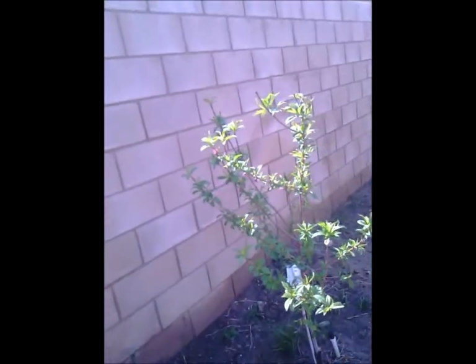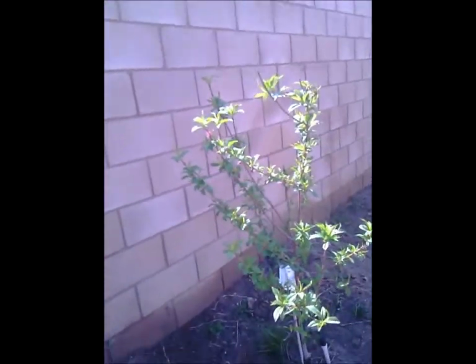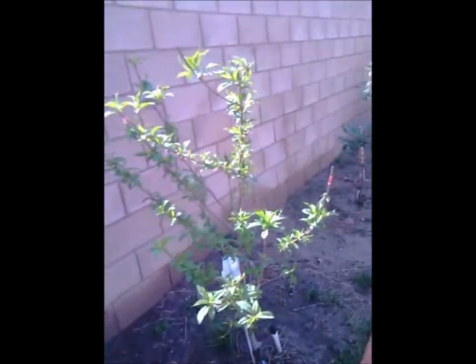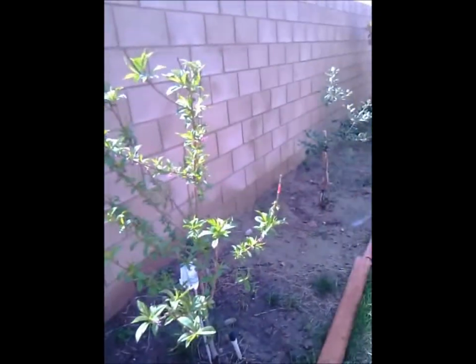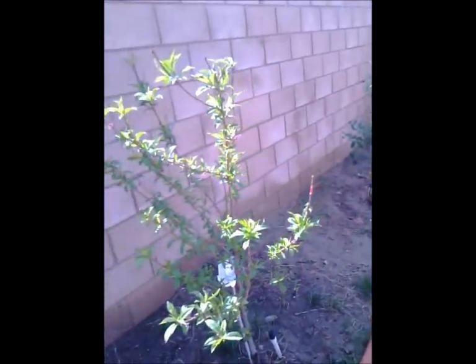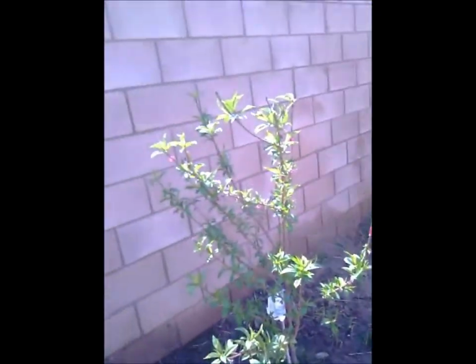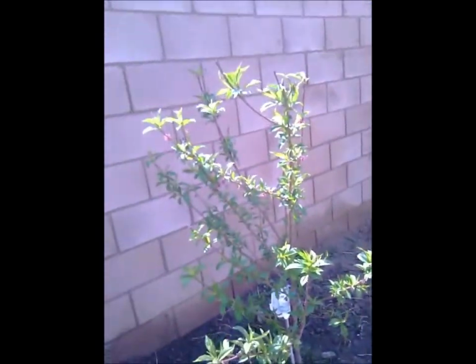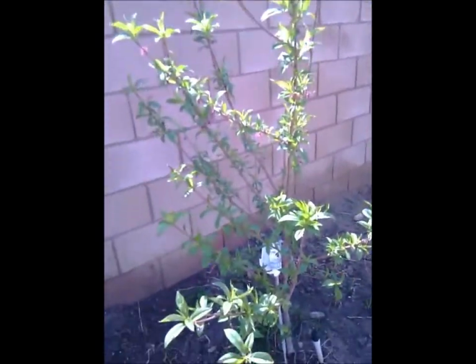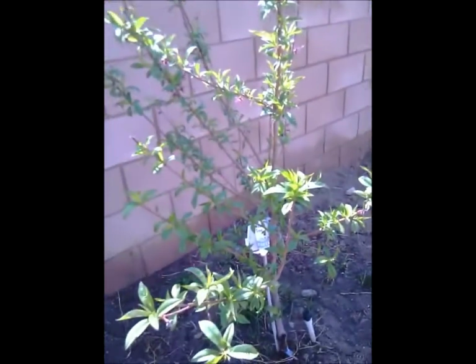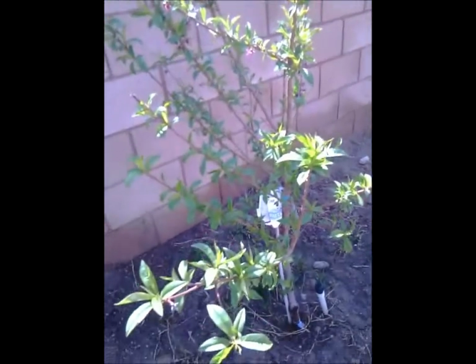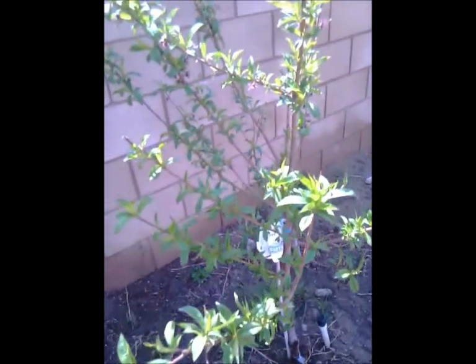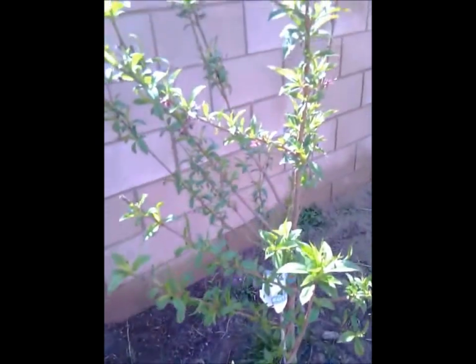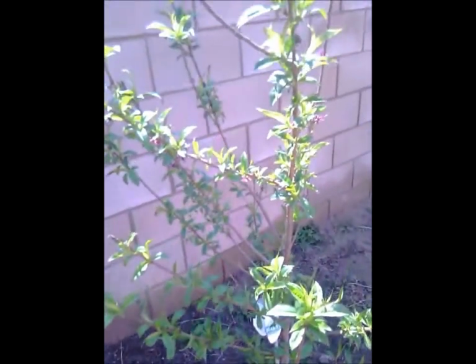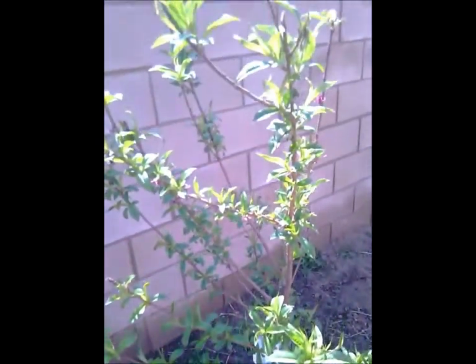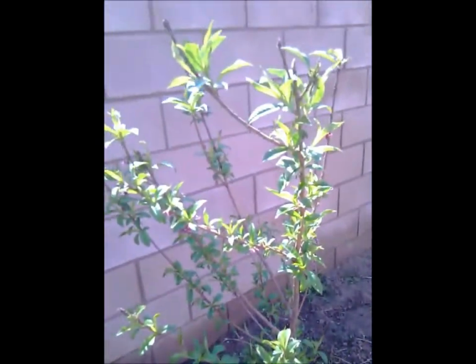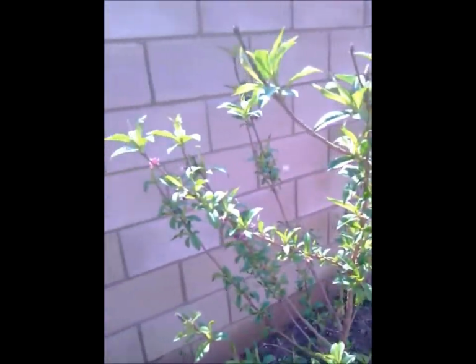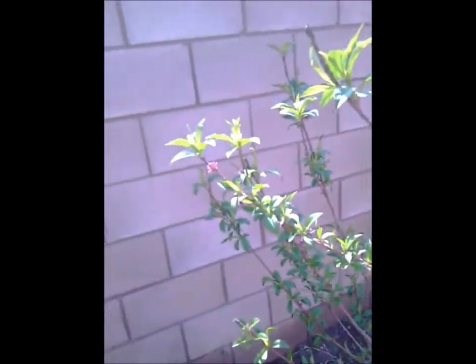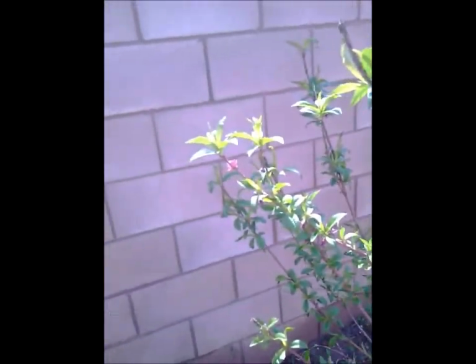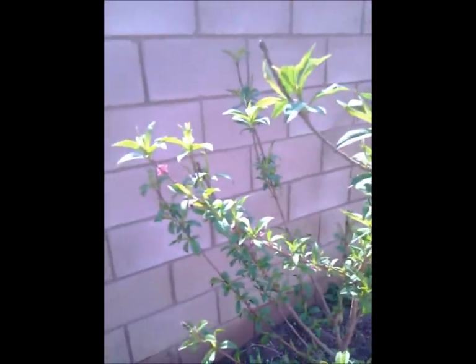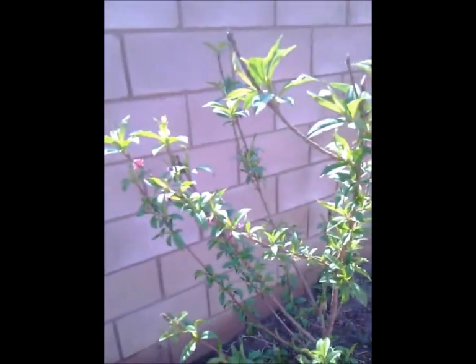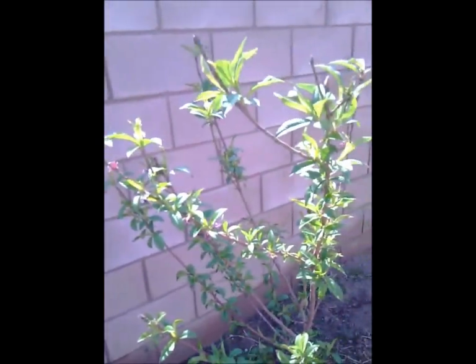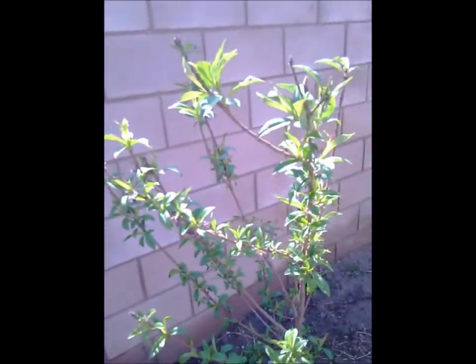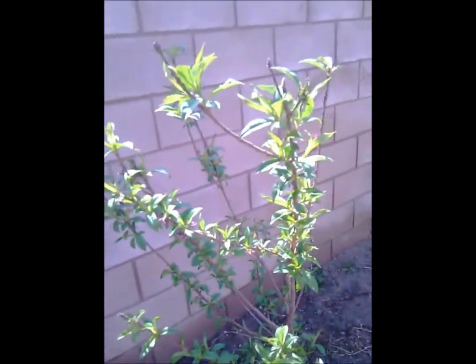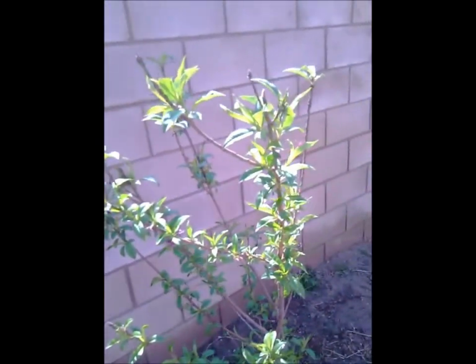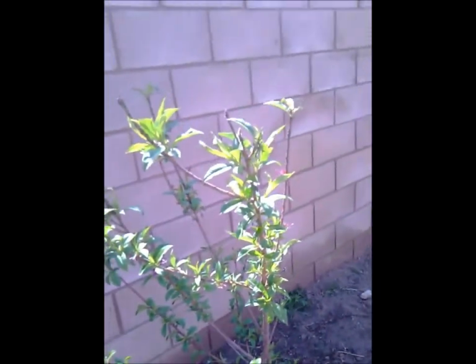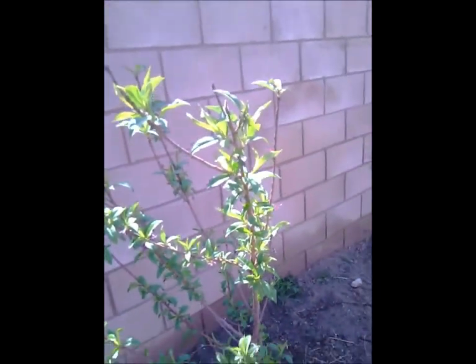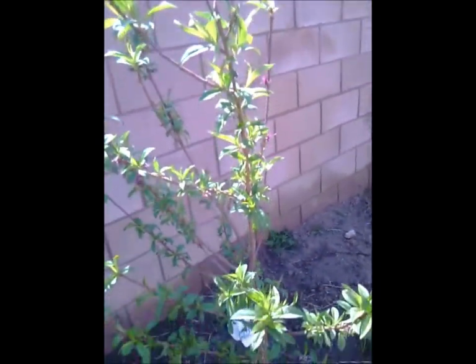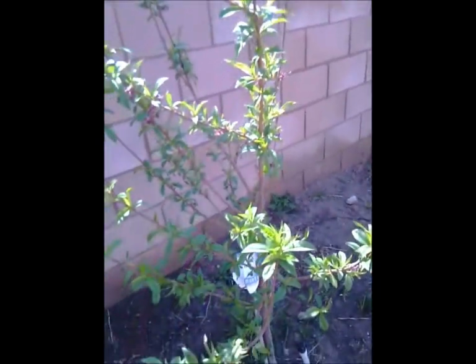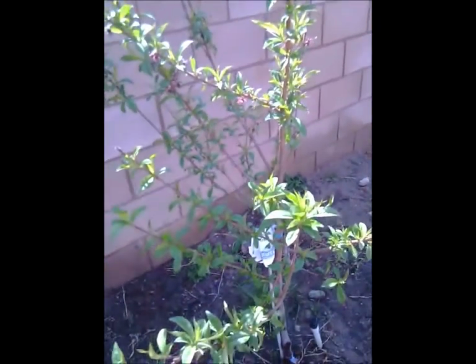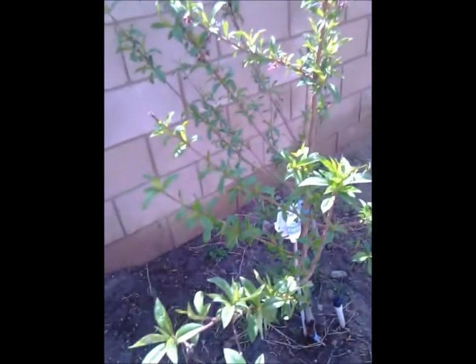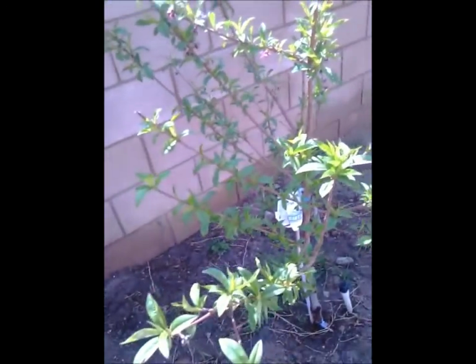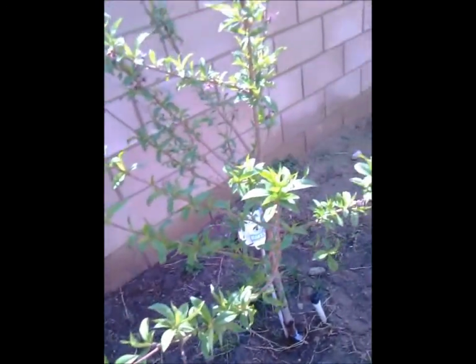I got a dwarf peach — white peach. Pretty good peaches on this last year, you know. Dwarf.